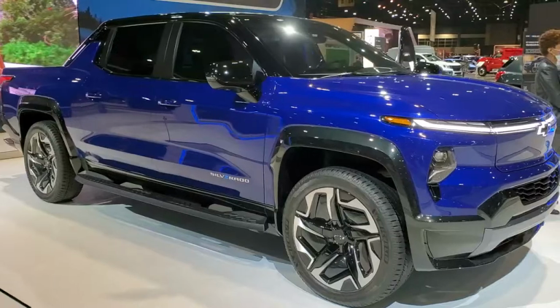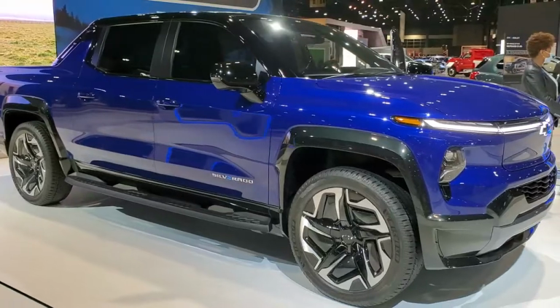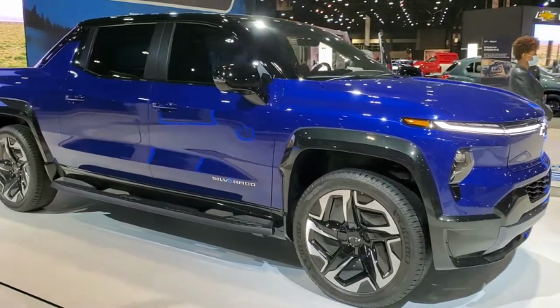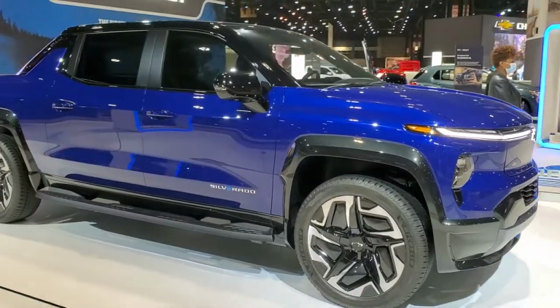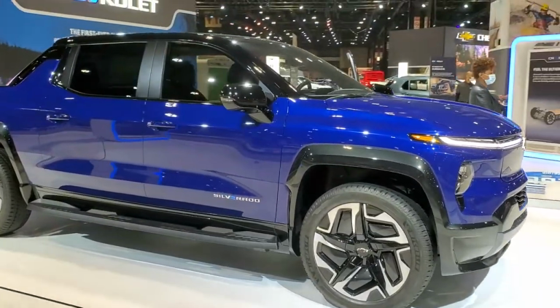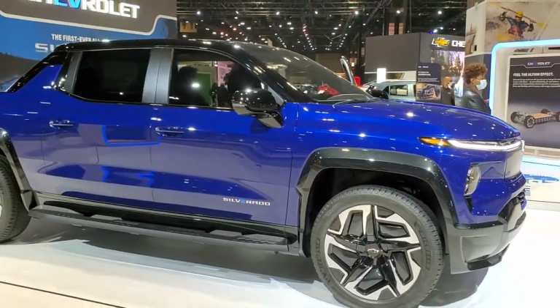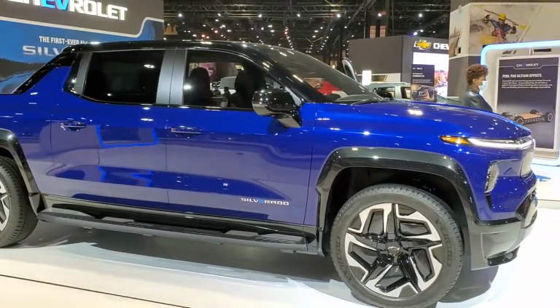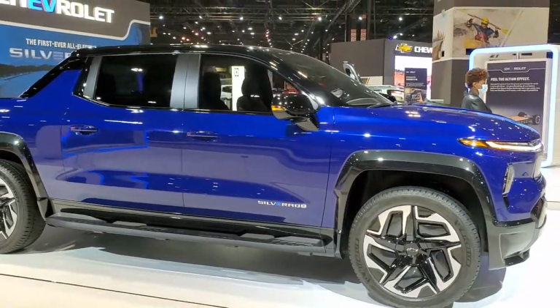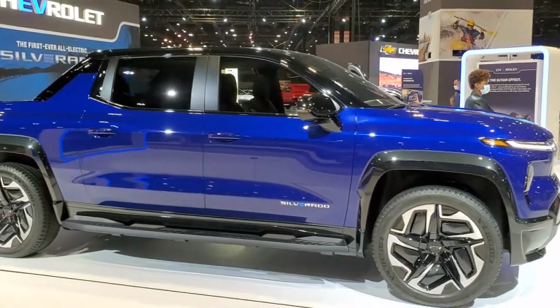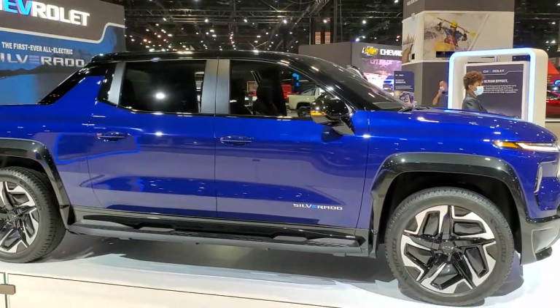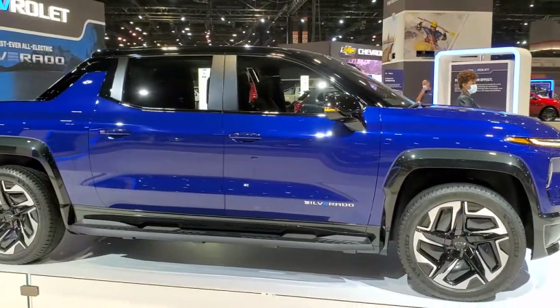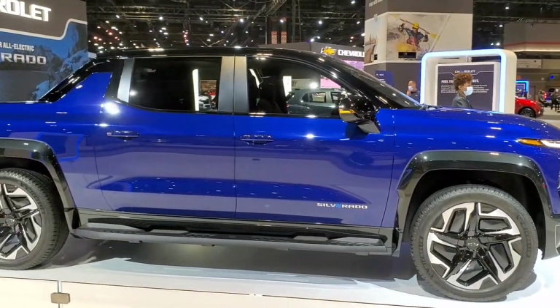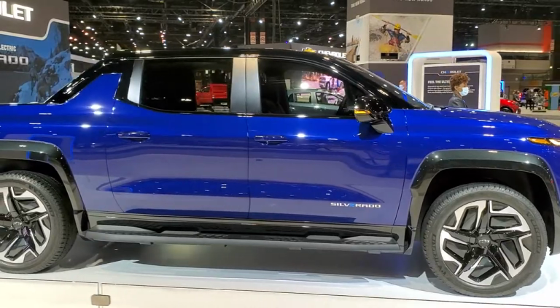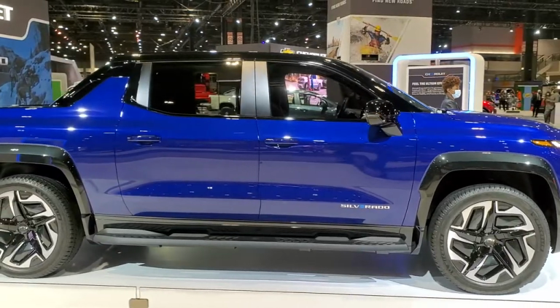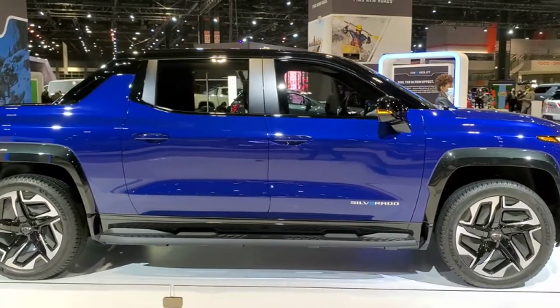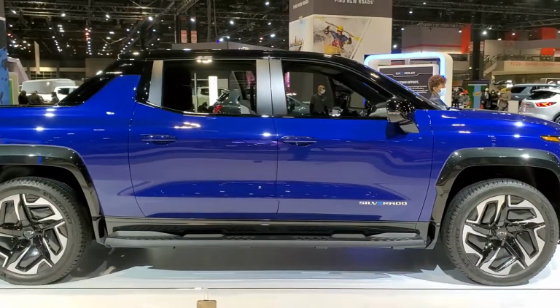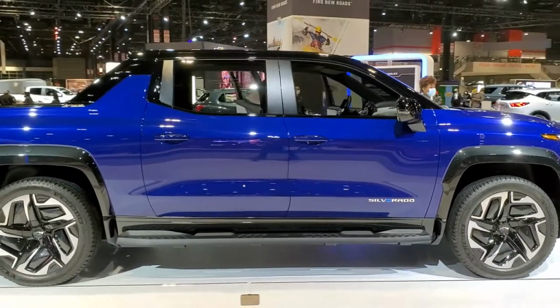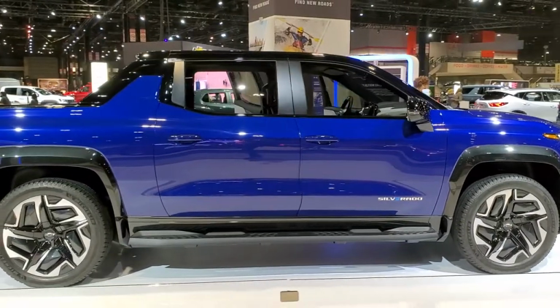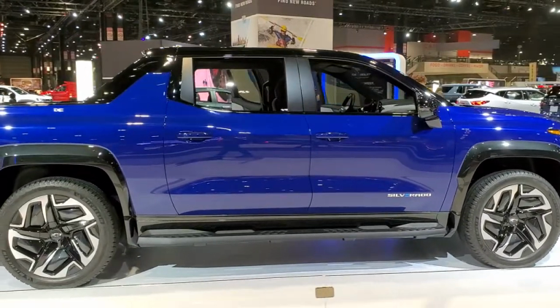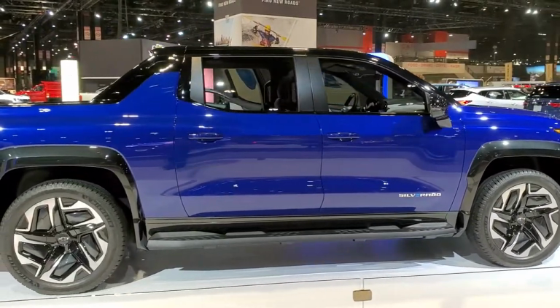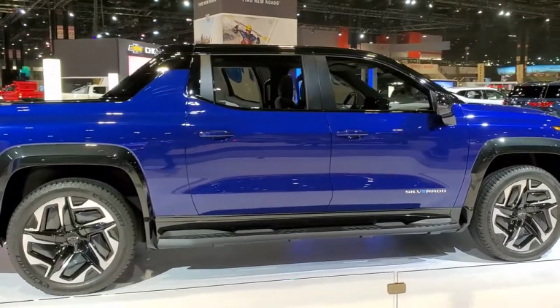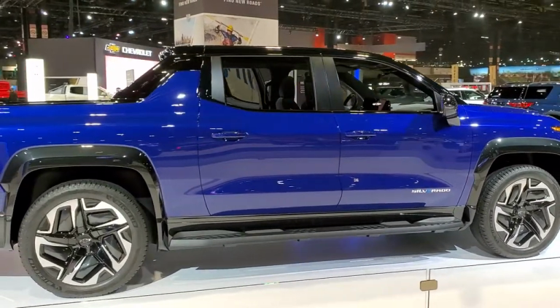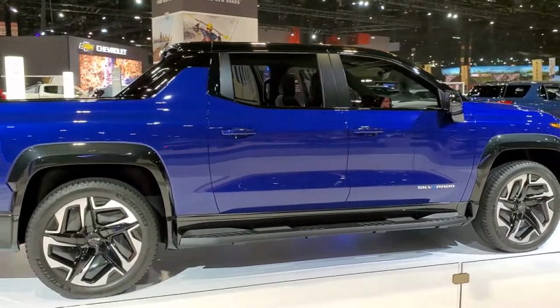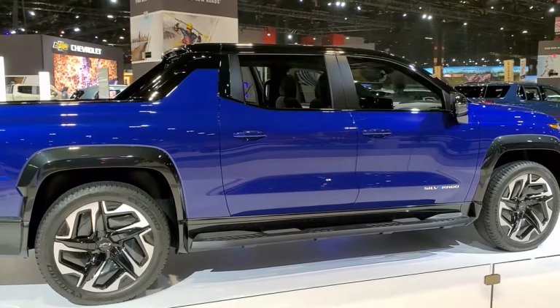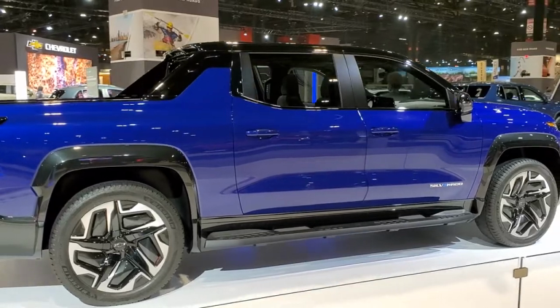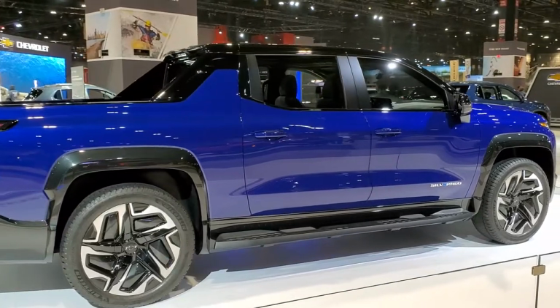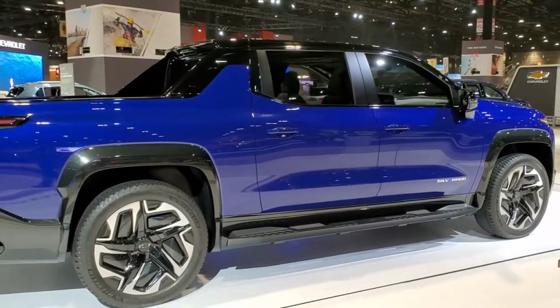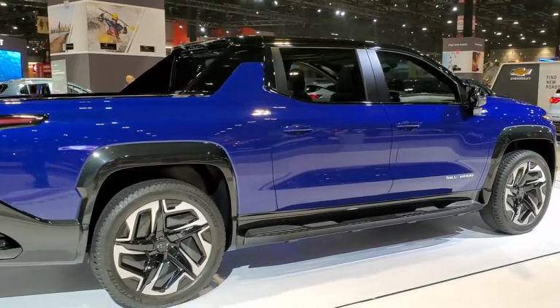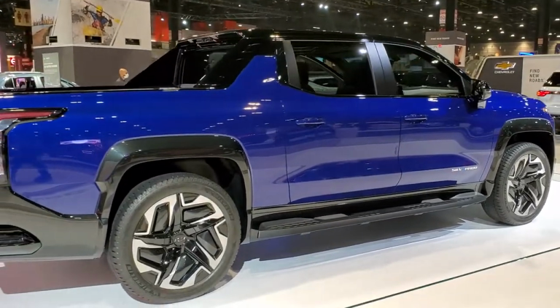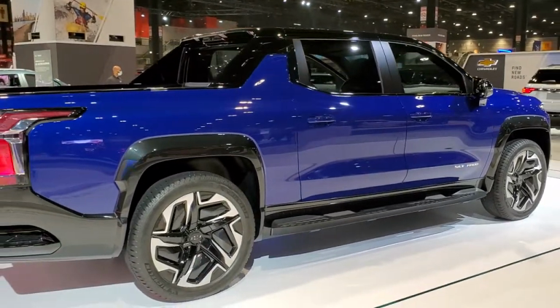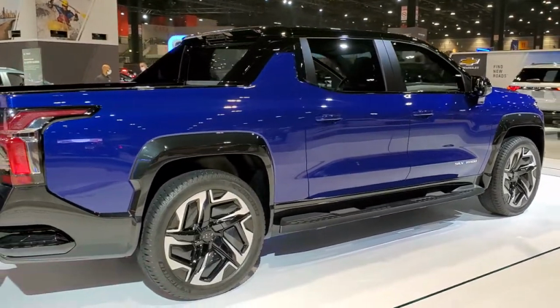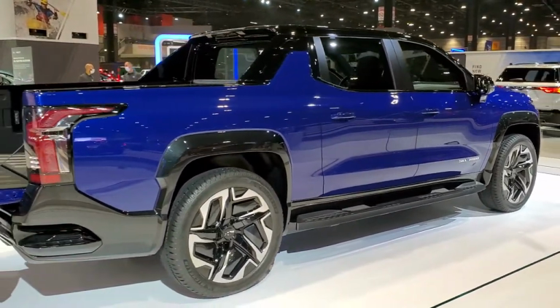Hey, this is Brett, and today I'm at the 2022 Chicago Auto Show, hashtag CAS22, and just wanted to check out this Chevy Electric Silverado.